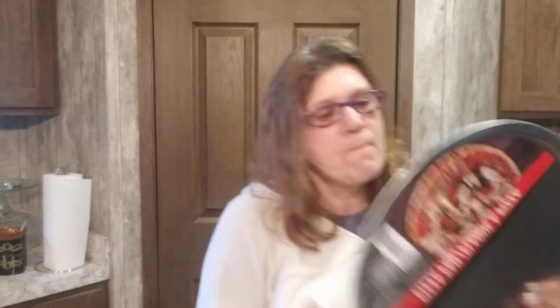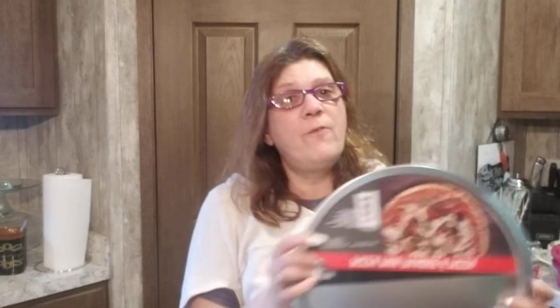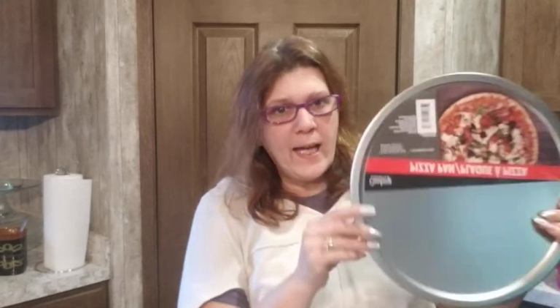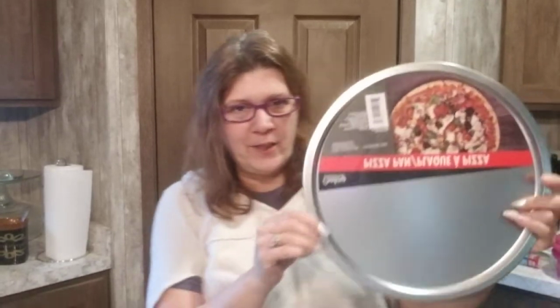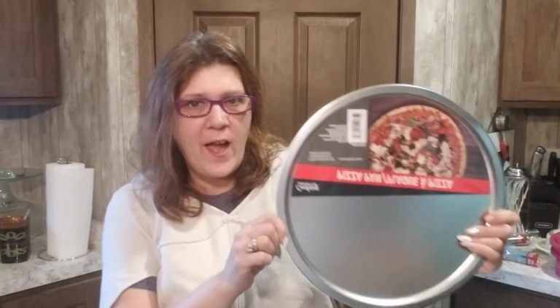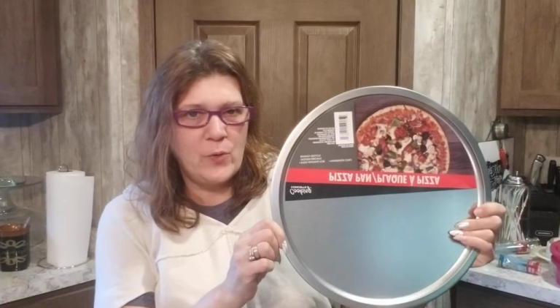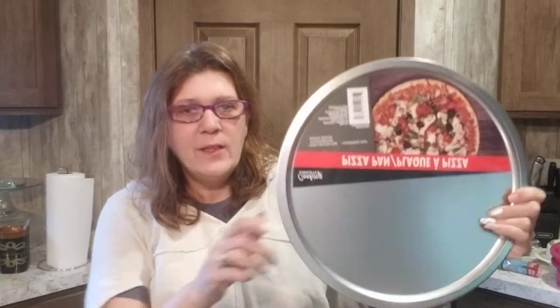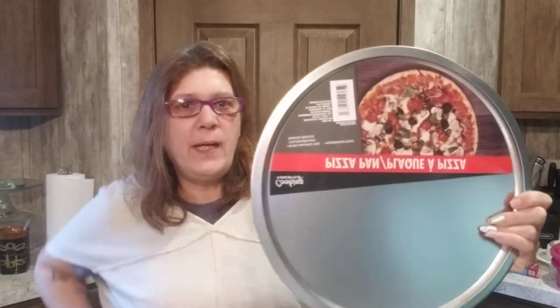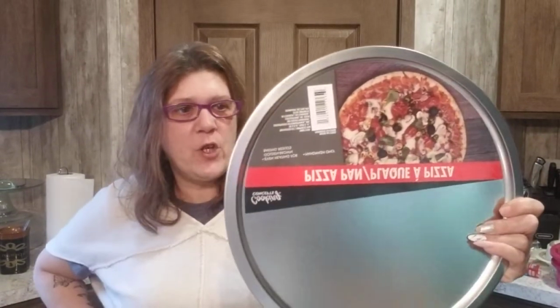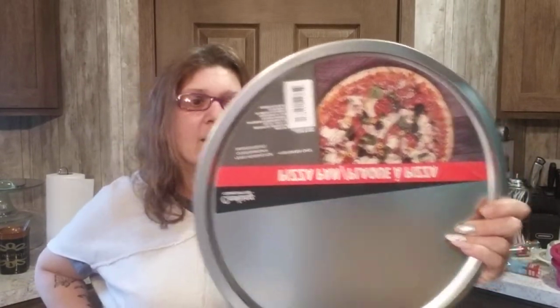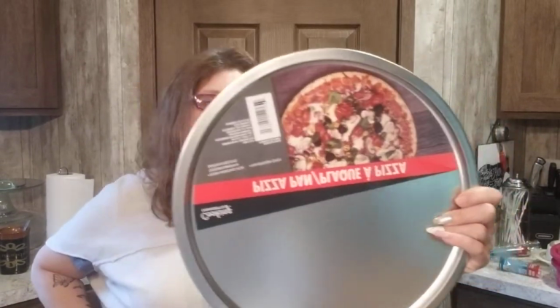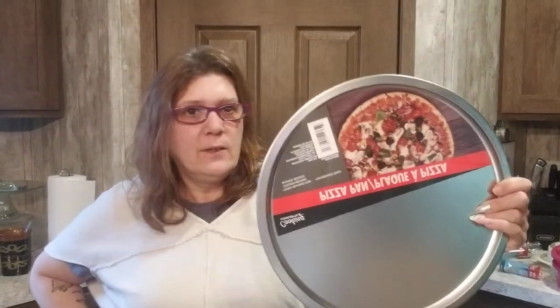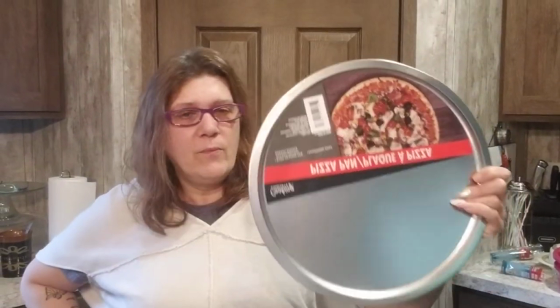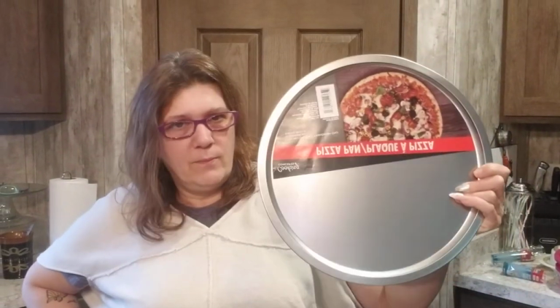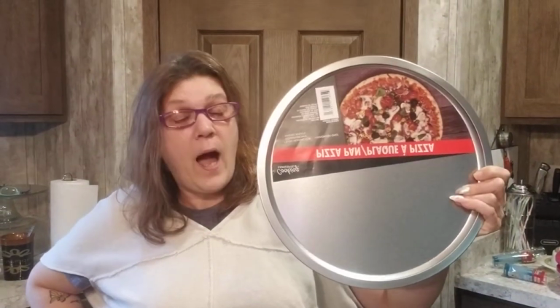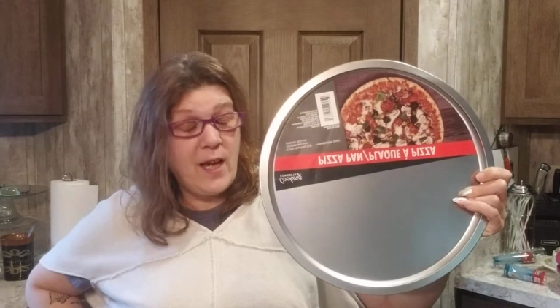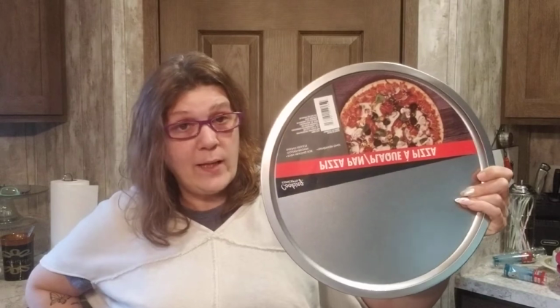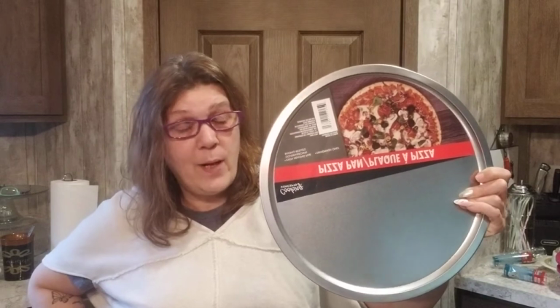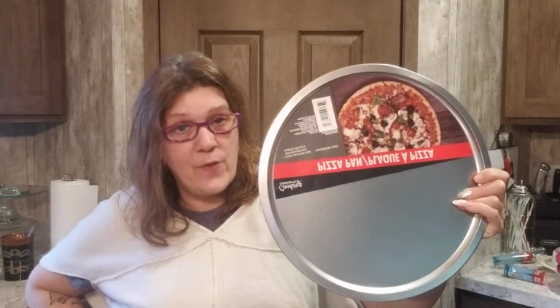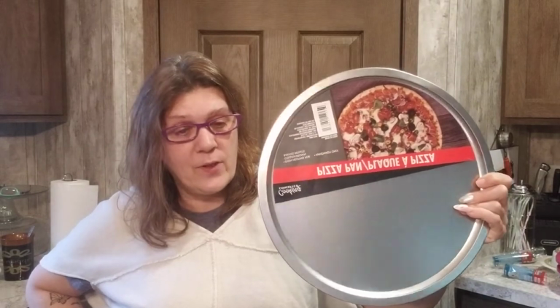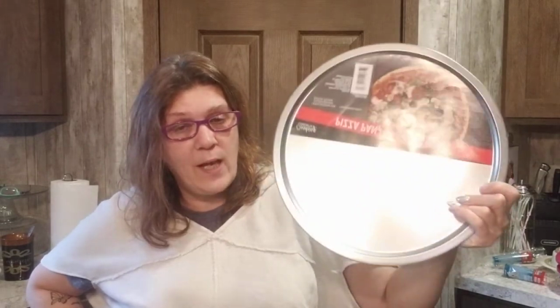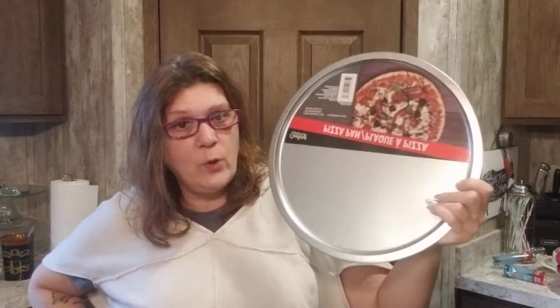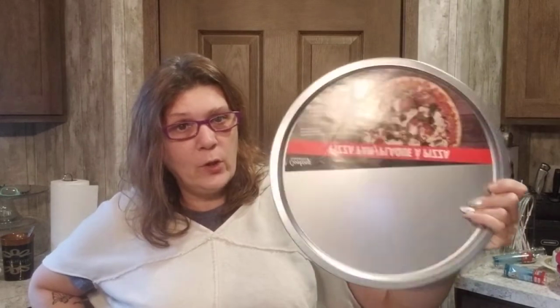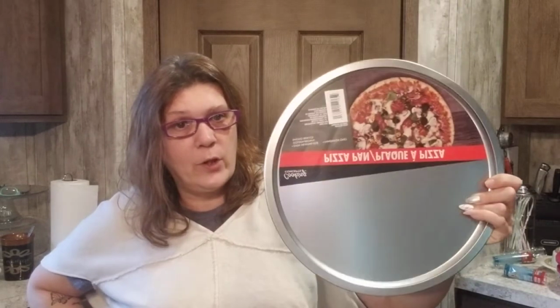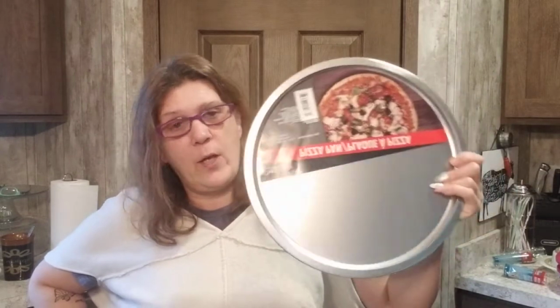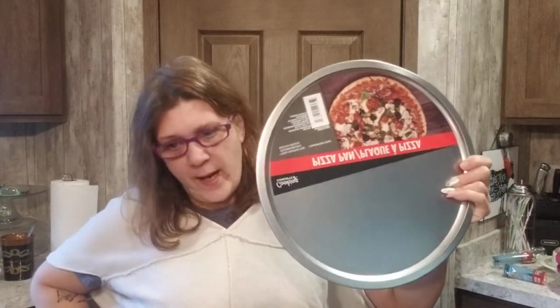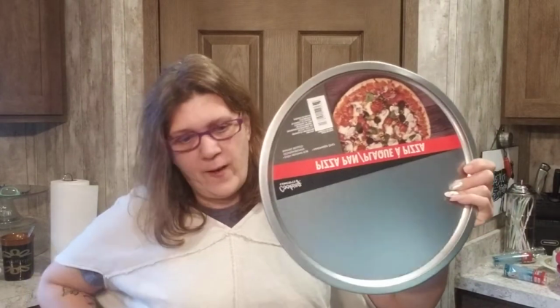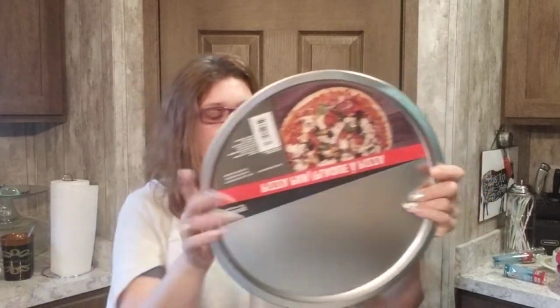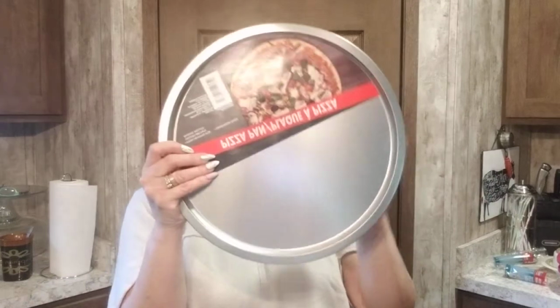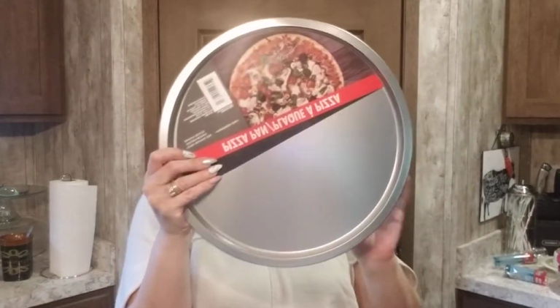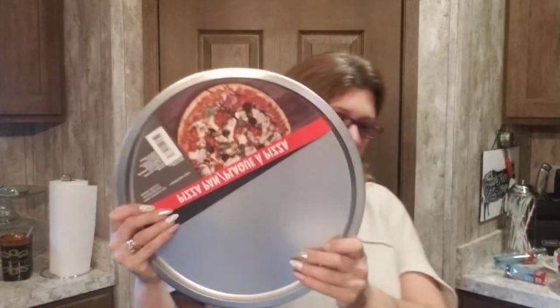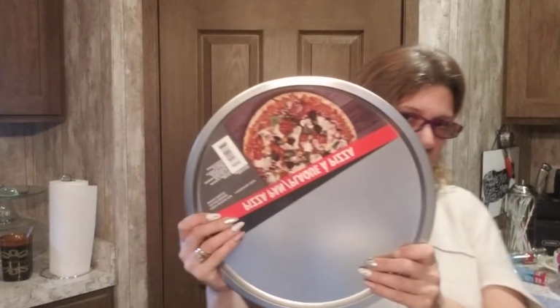I finally found the pizza tray! I have a DIY in mind for this — I've been looking and looking and they finally came in.